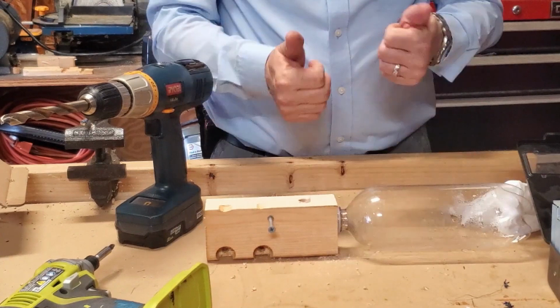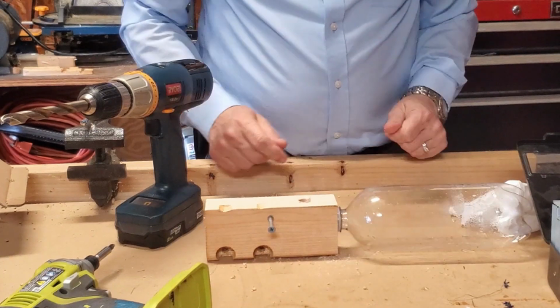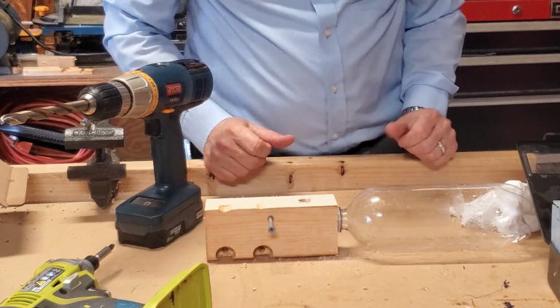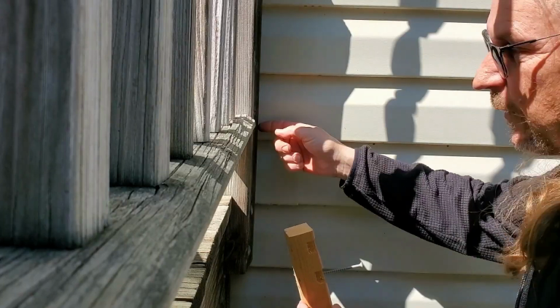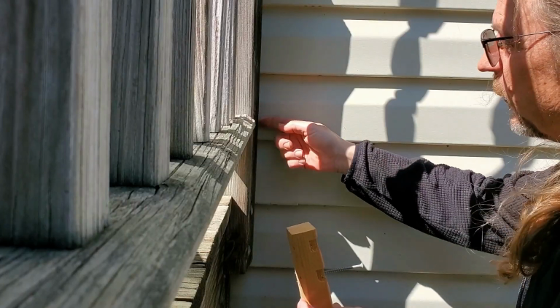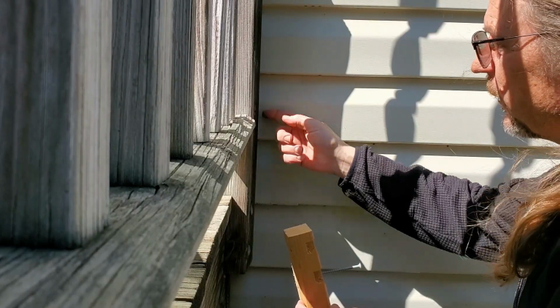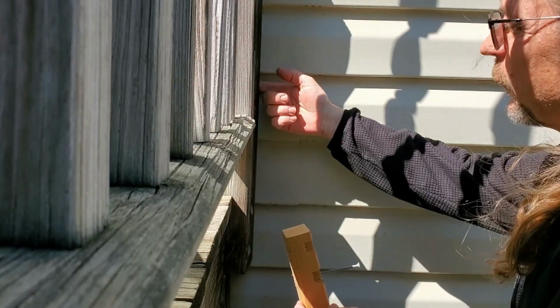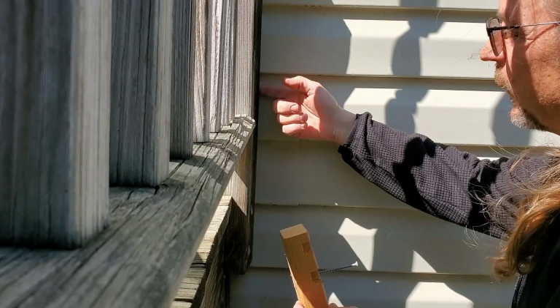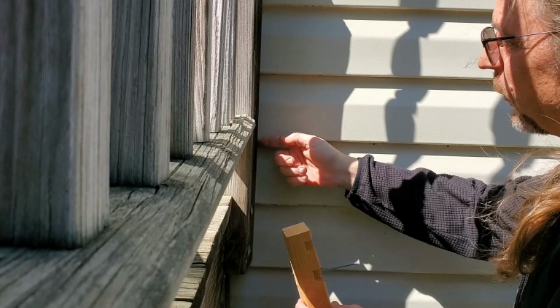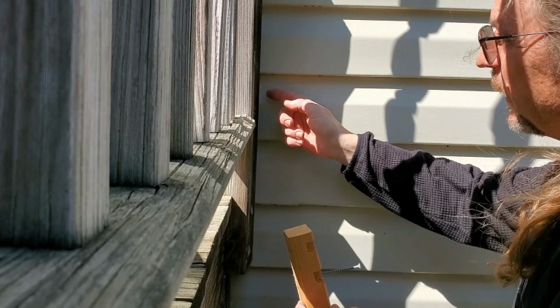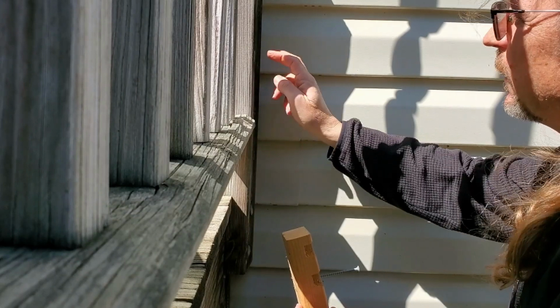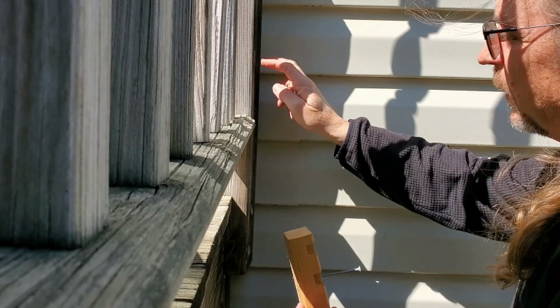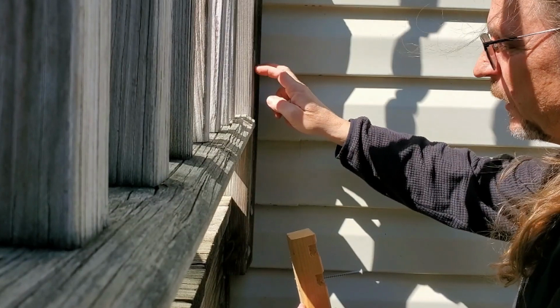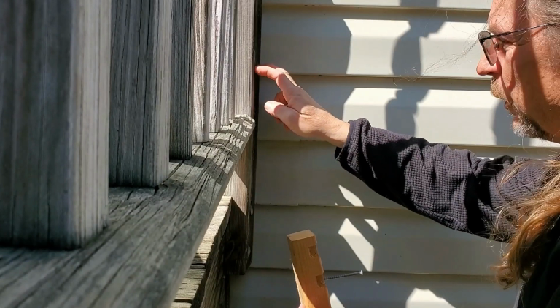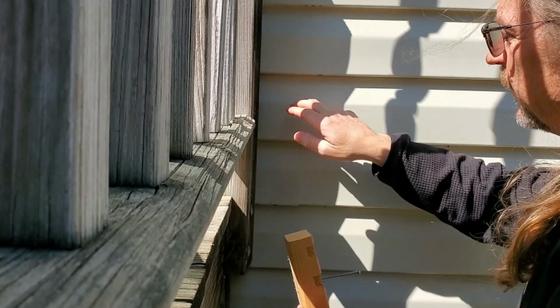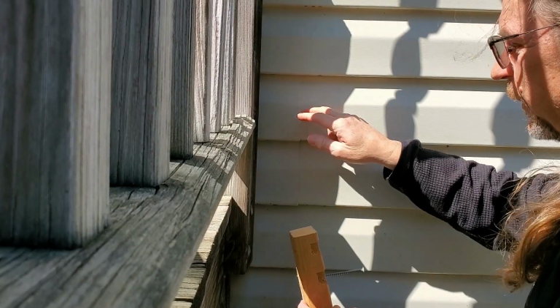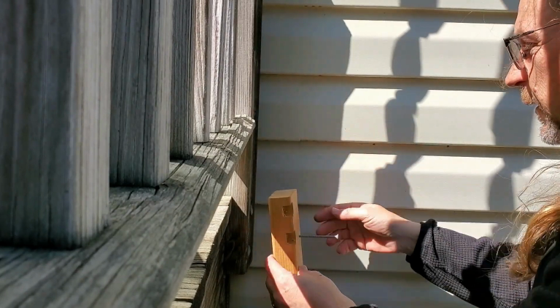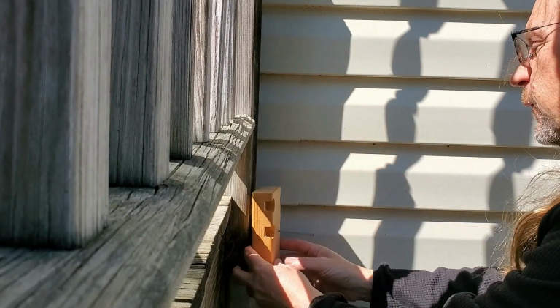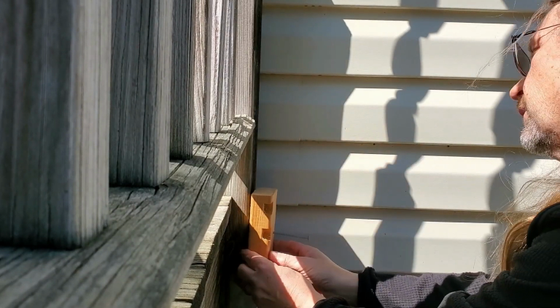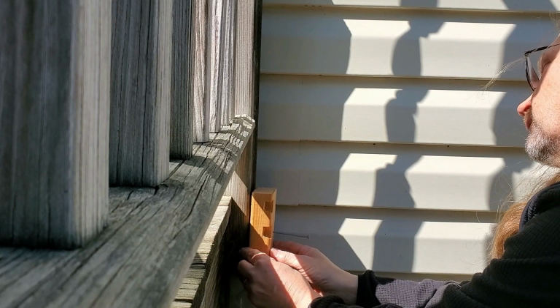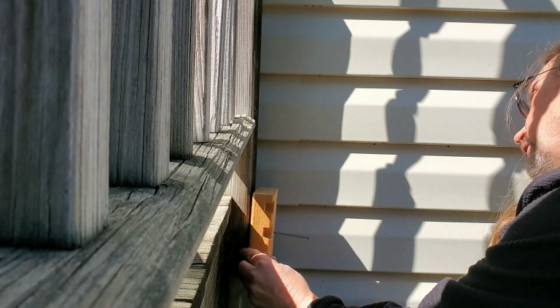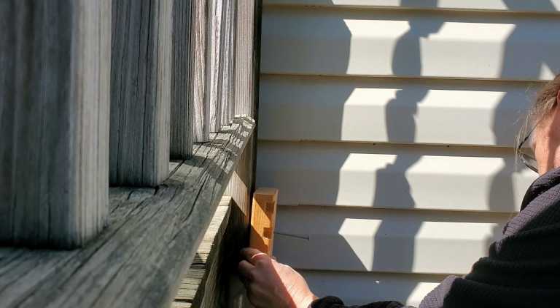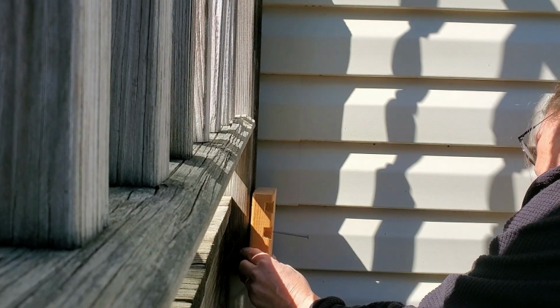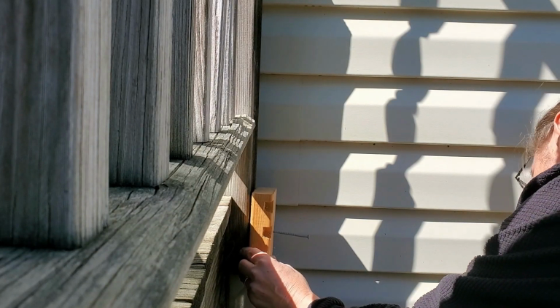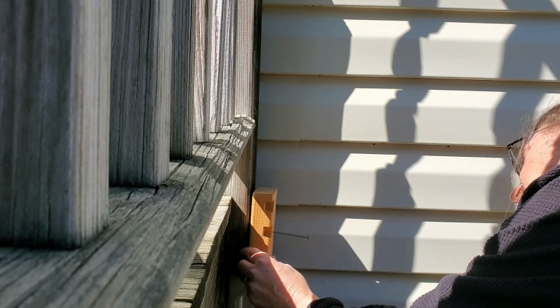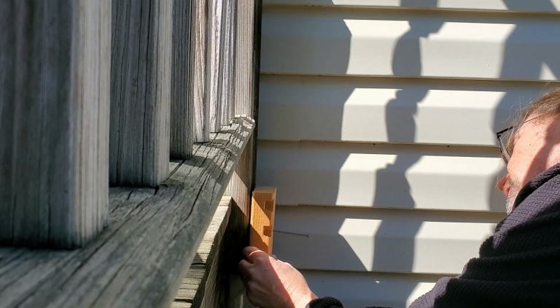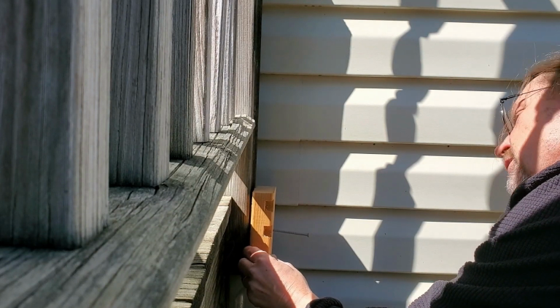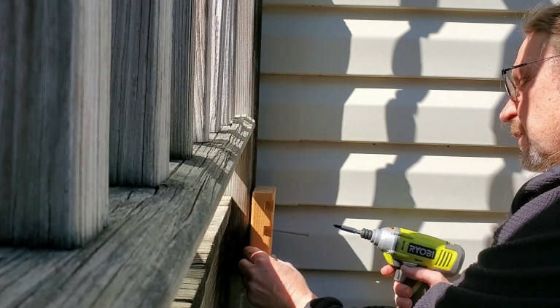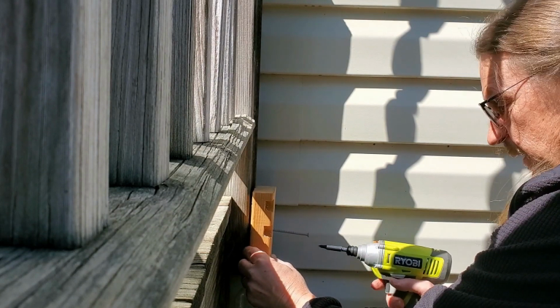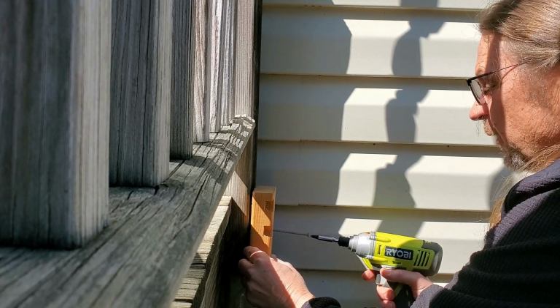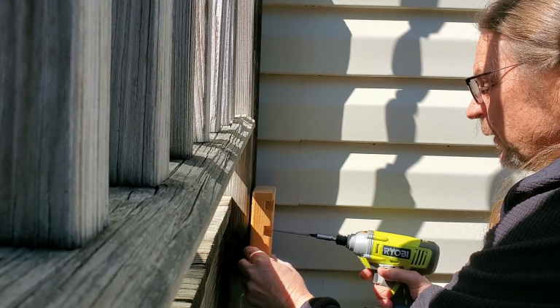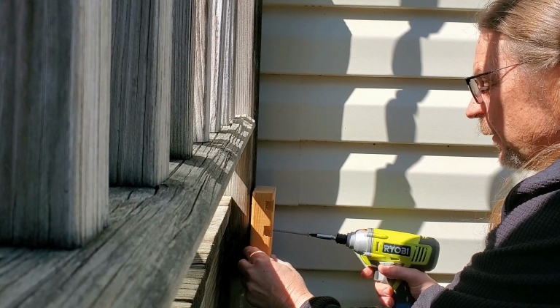Alright, let's go put it back up. The bees have liked this tight space between the untreated post and the vinyl siding, so we're going to give them something similar about right there. That will still let me see what's in it.